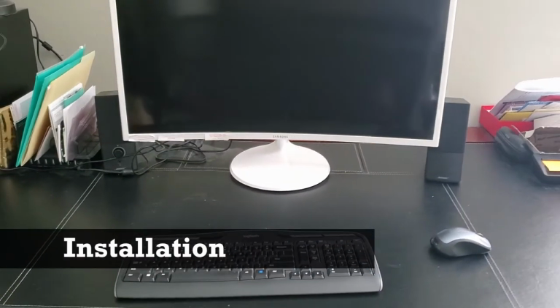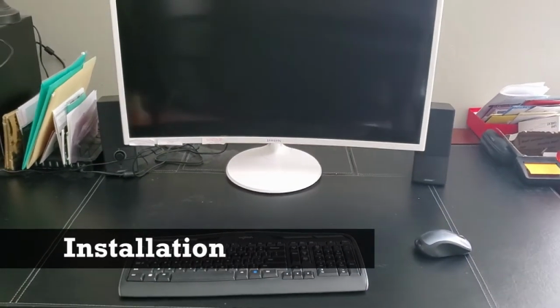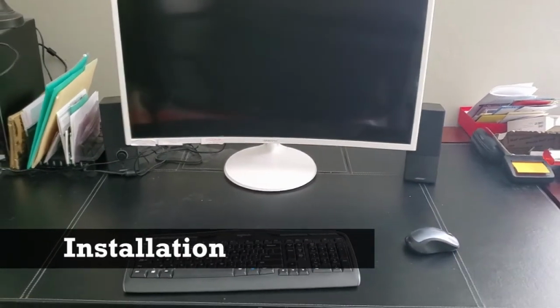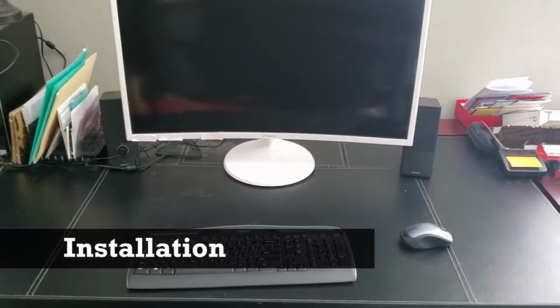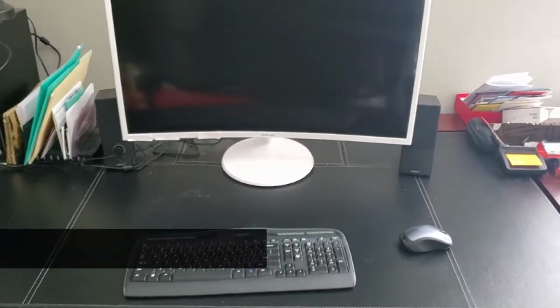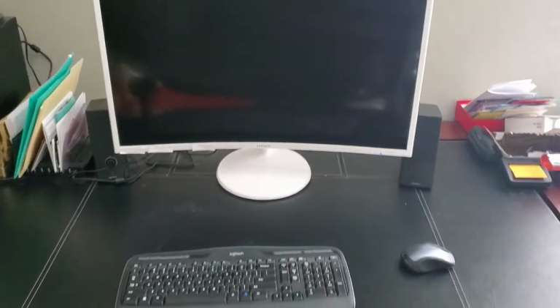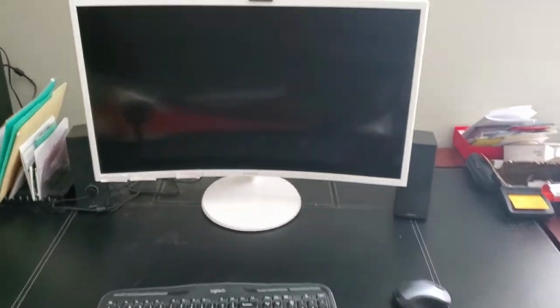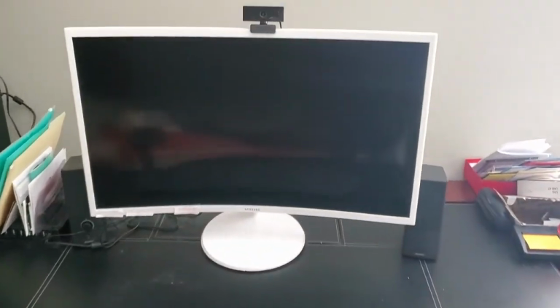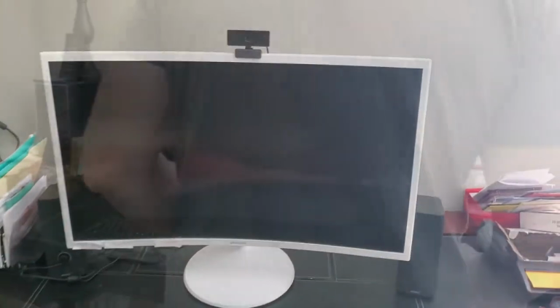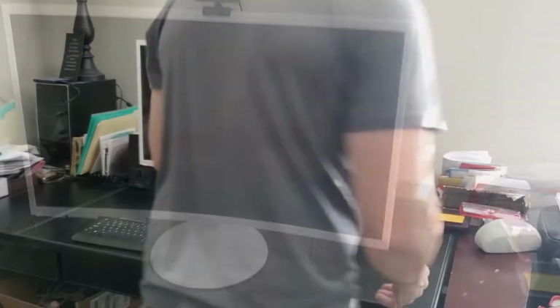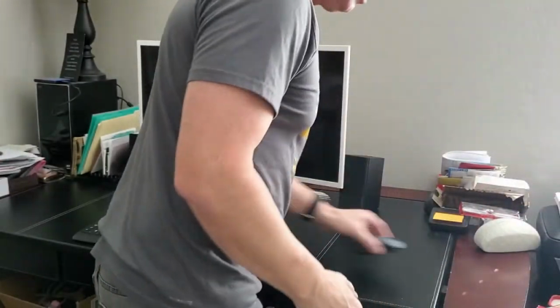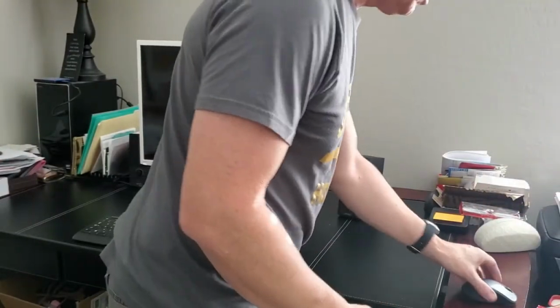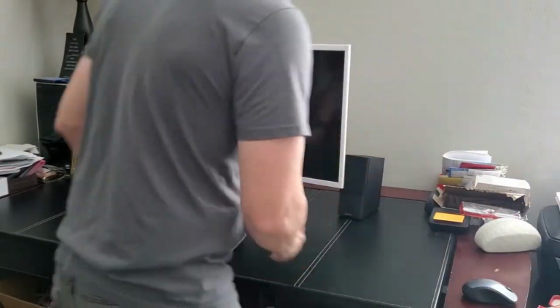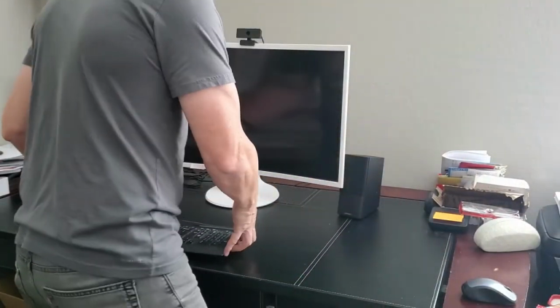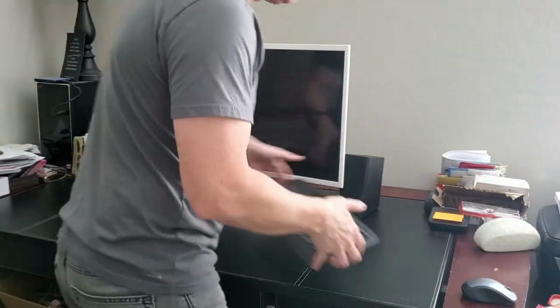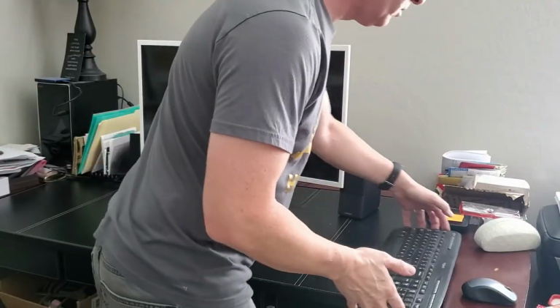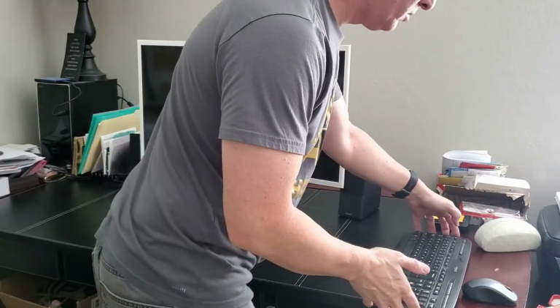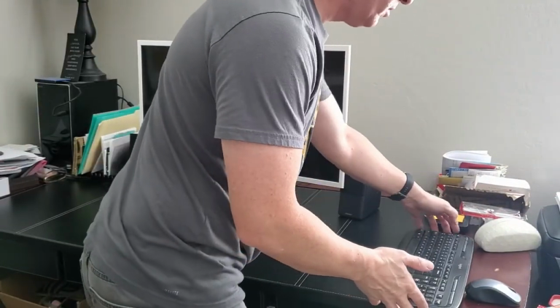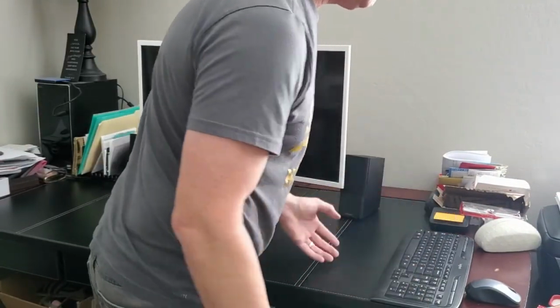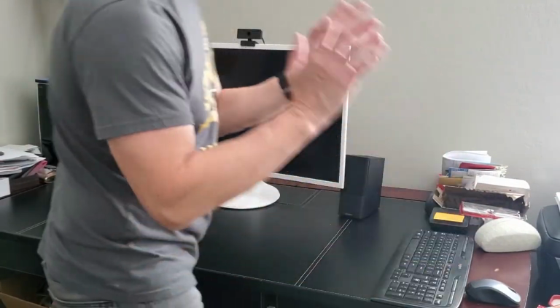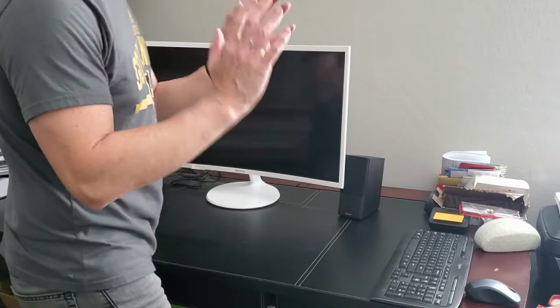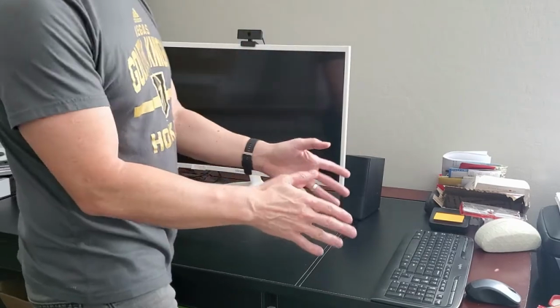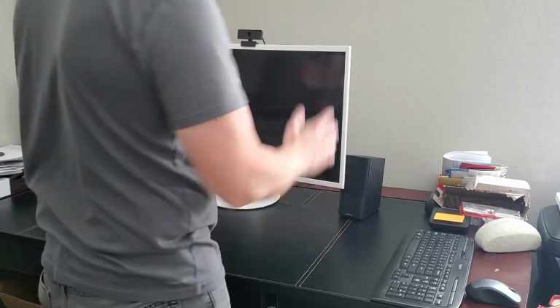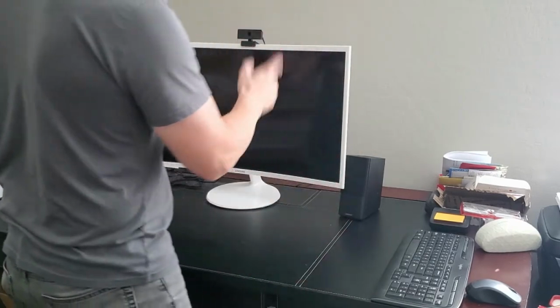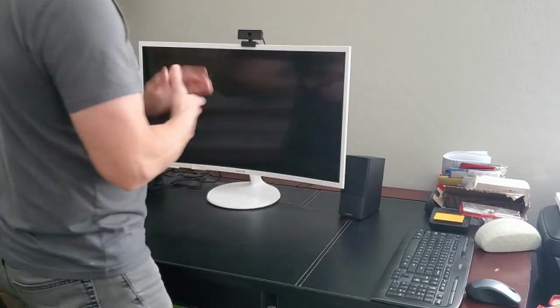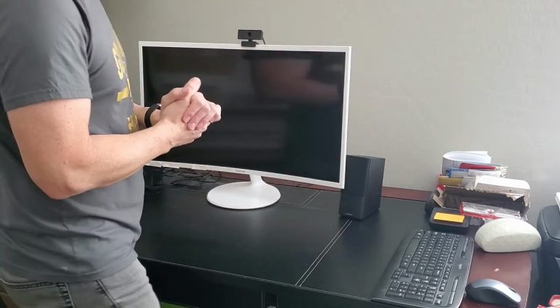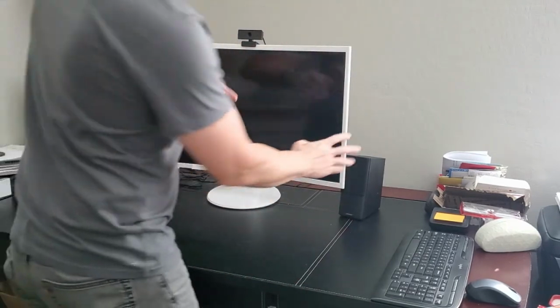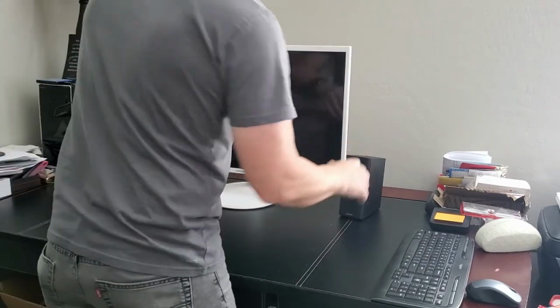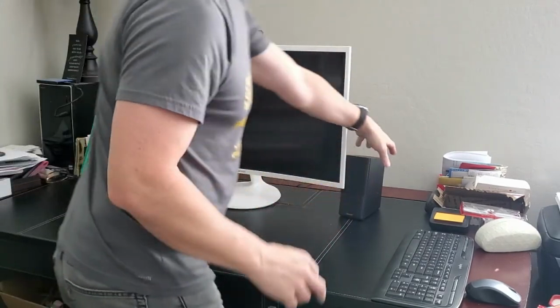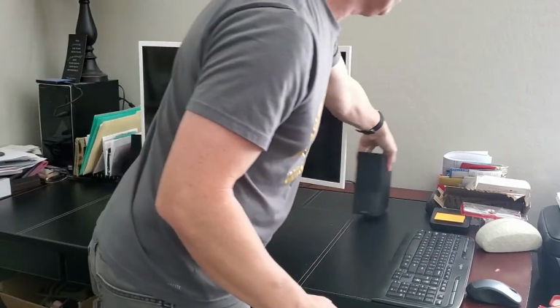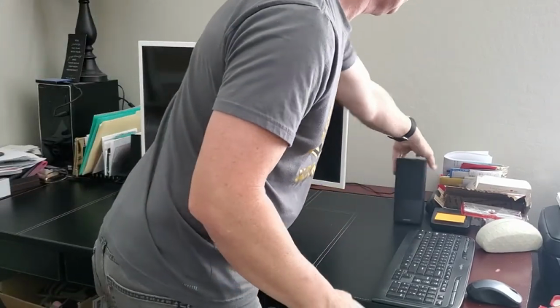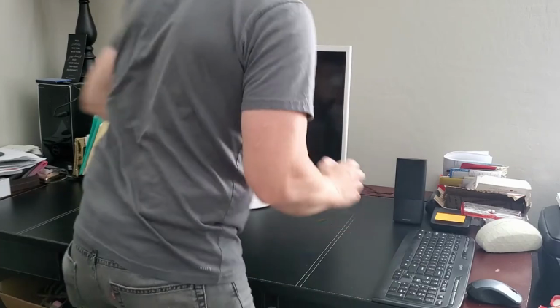Here's where the desk riser will go. Simply move the keyboard and mouse, then move the monitor and these speakers out of the way as well.